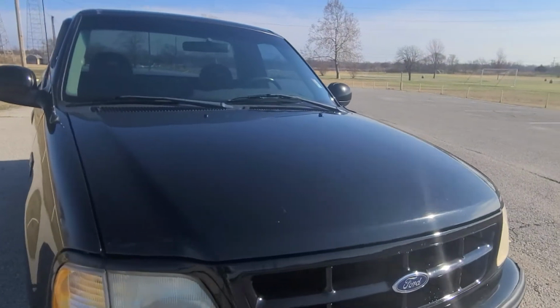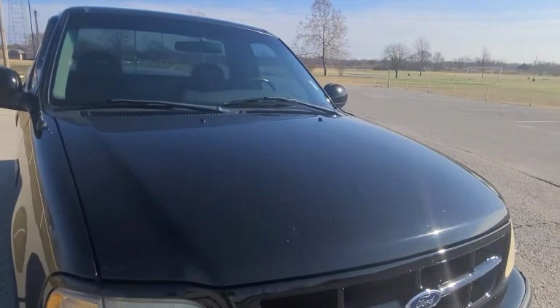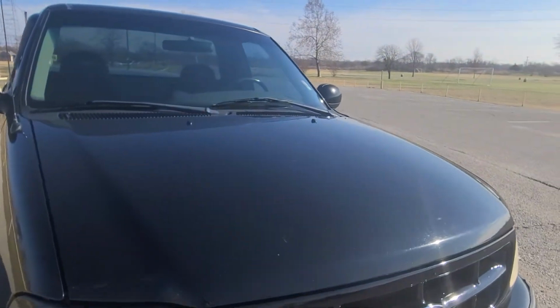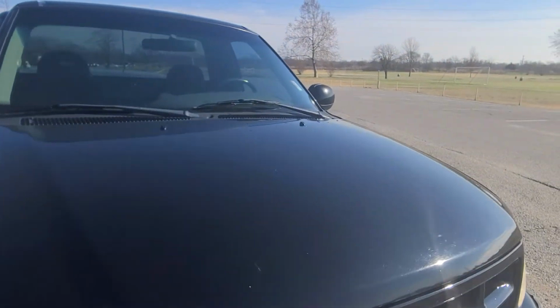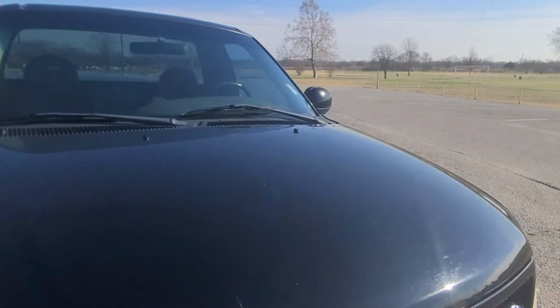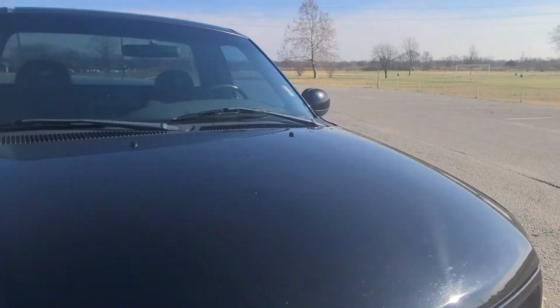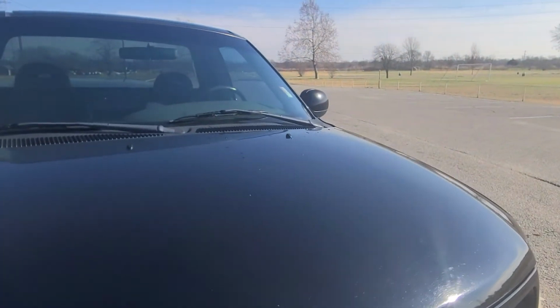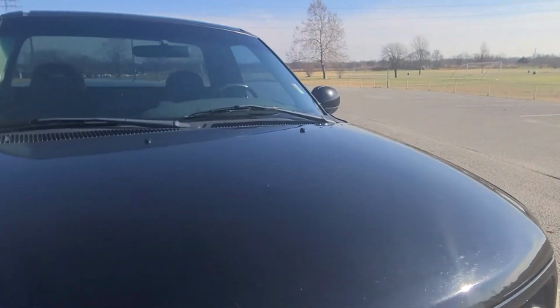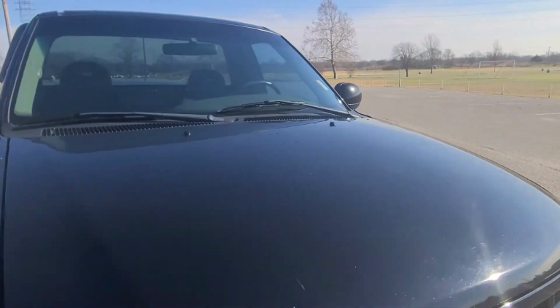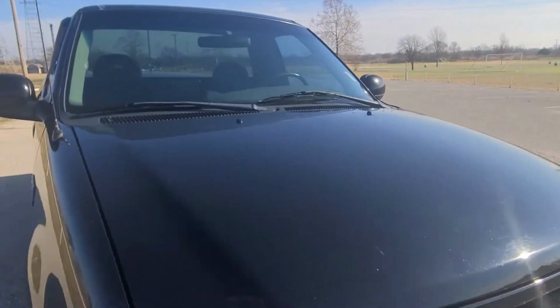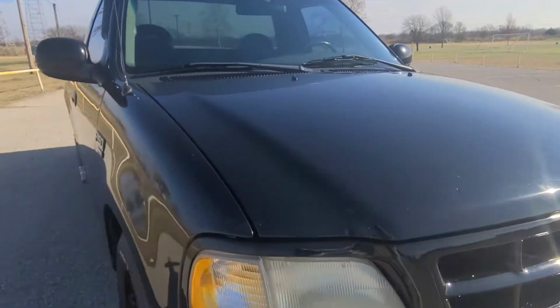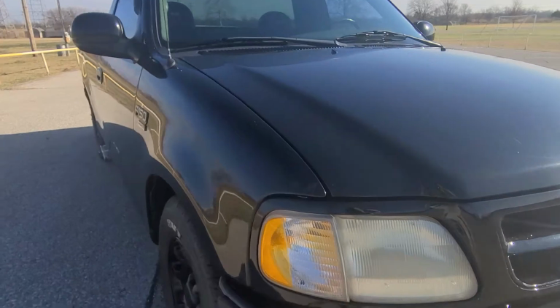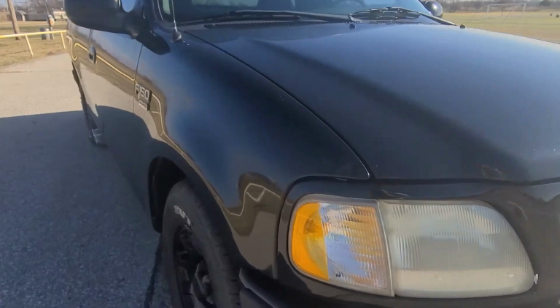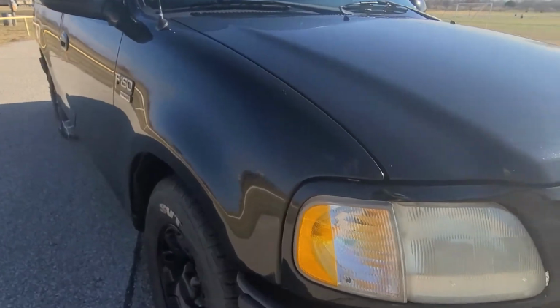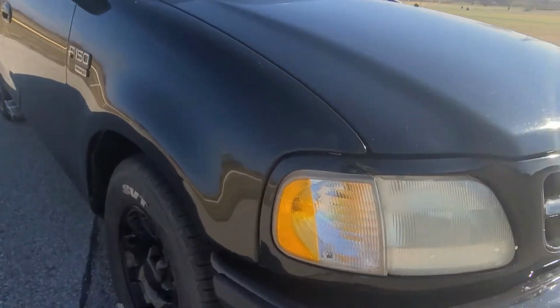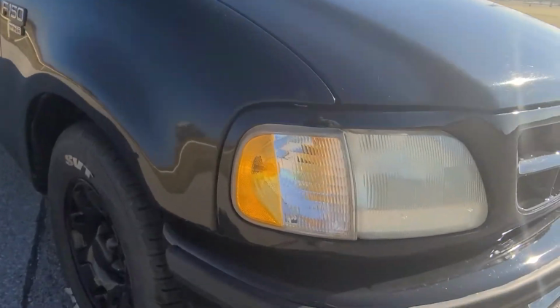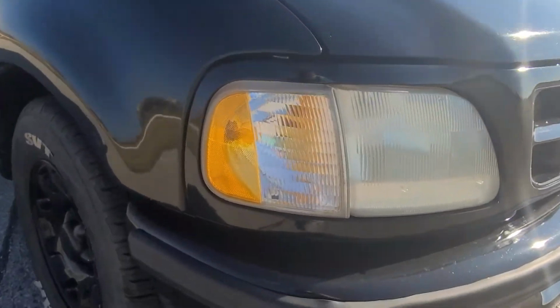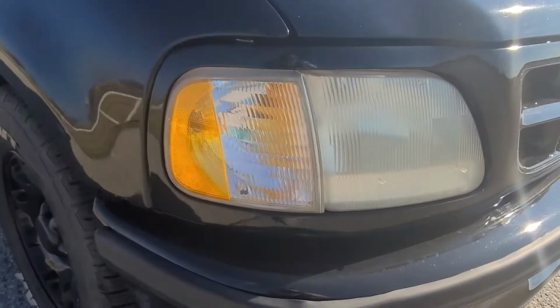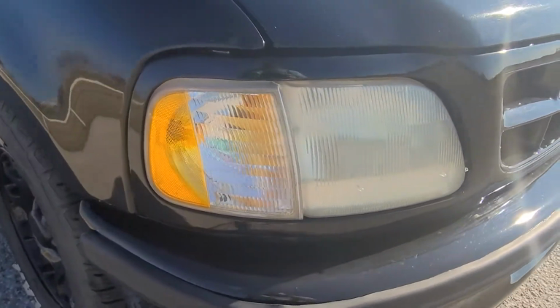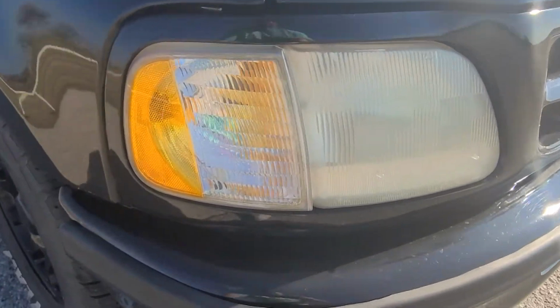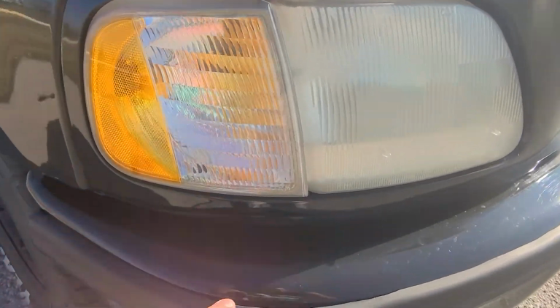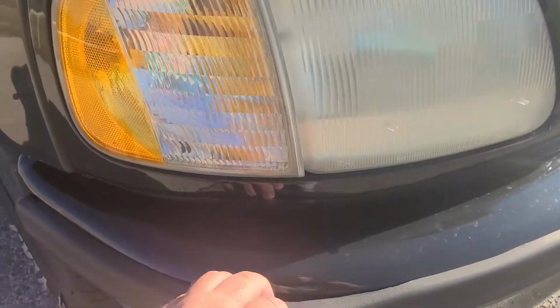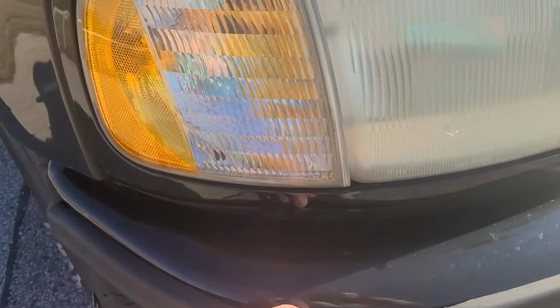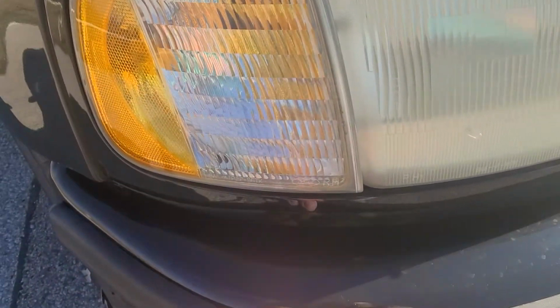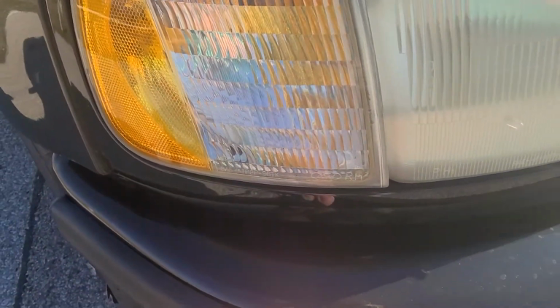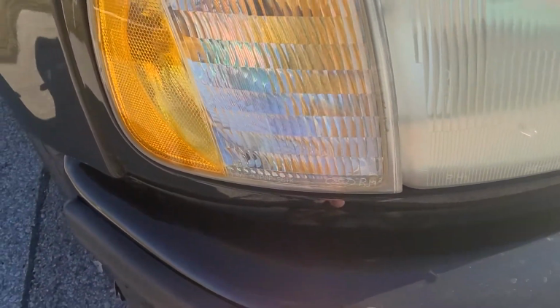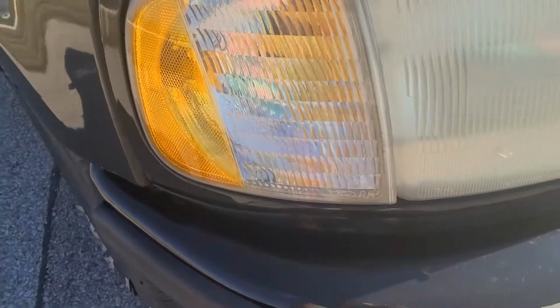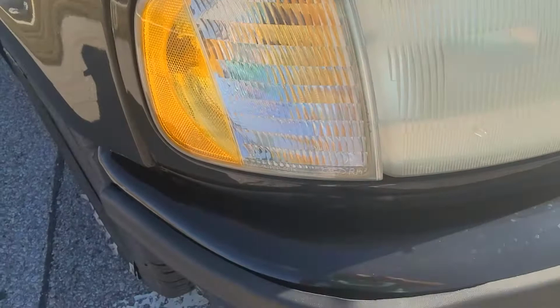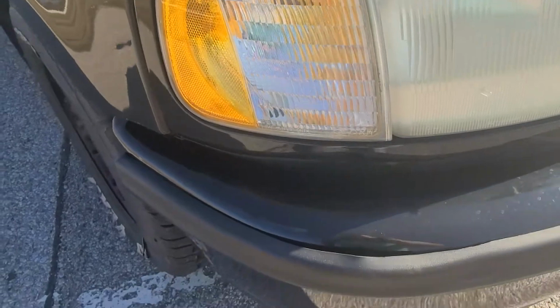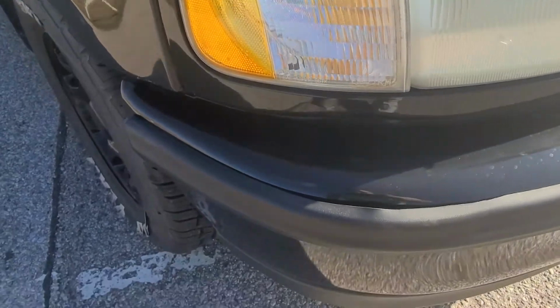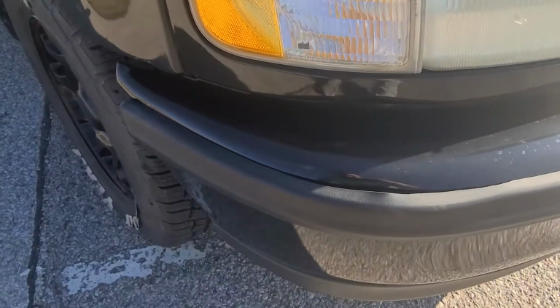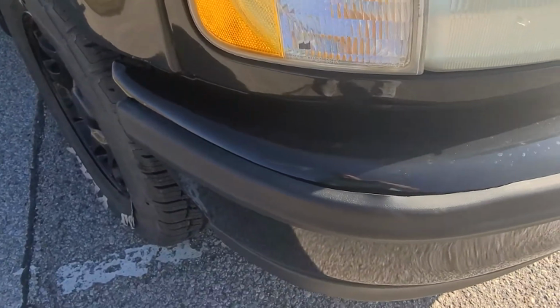As you can see, this is a black truck, so everything on a black truck always shows. There's a little lip right here — just want to show you that right there.